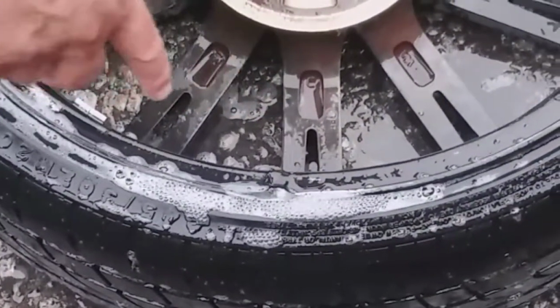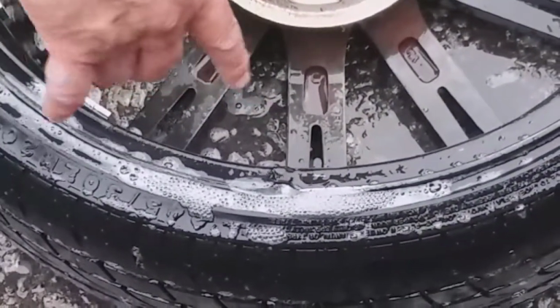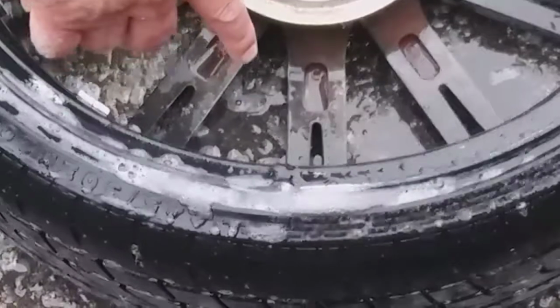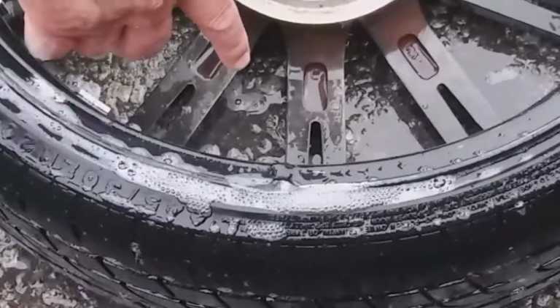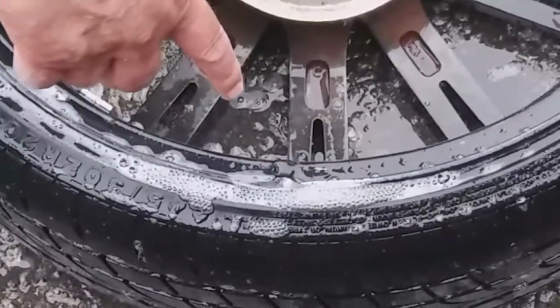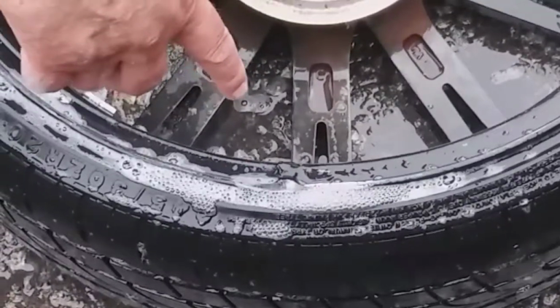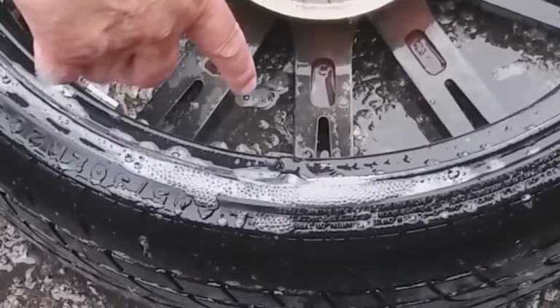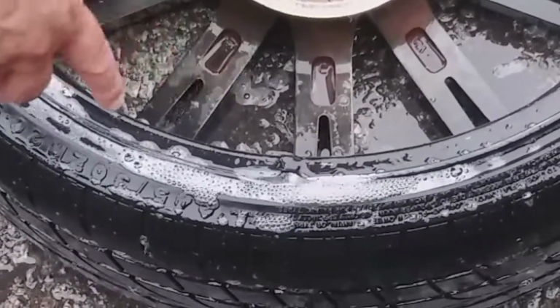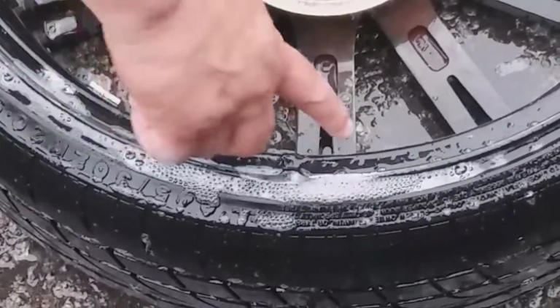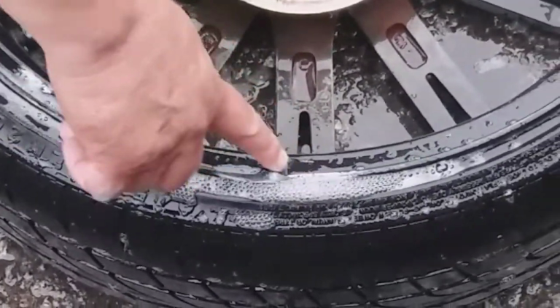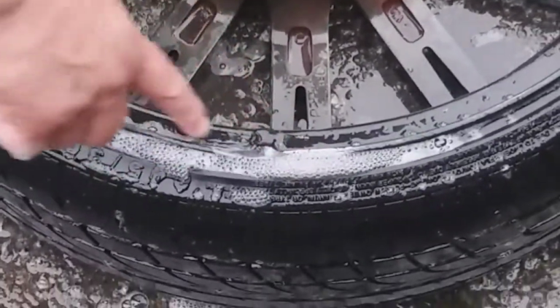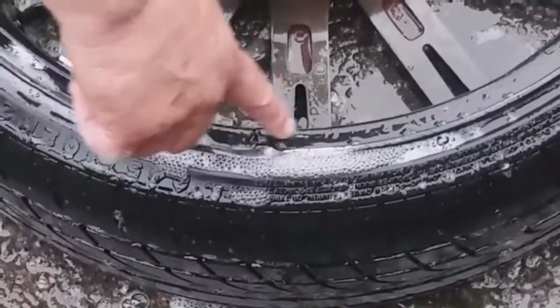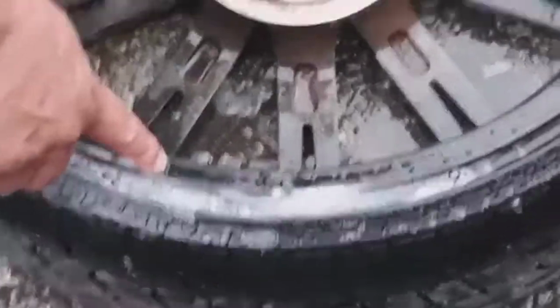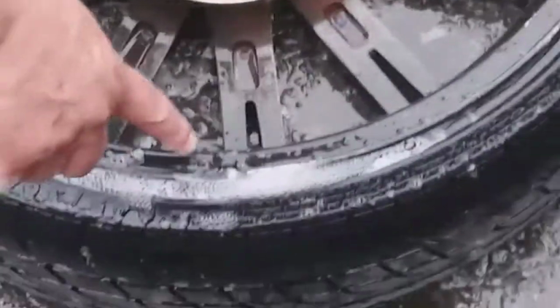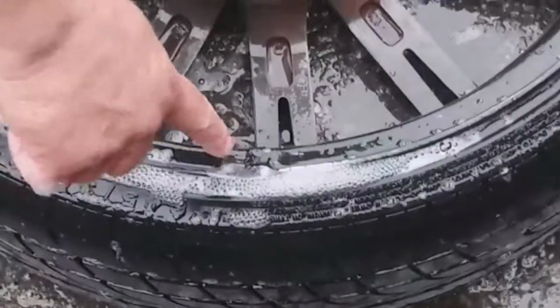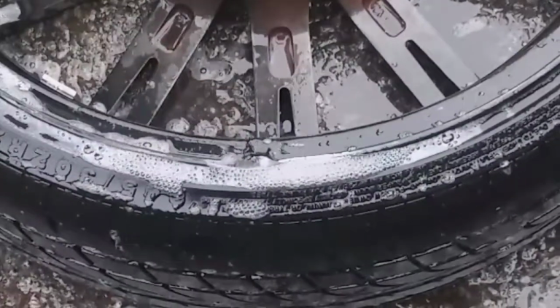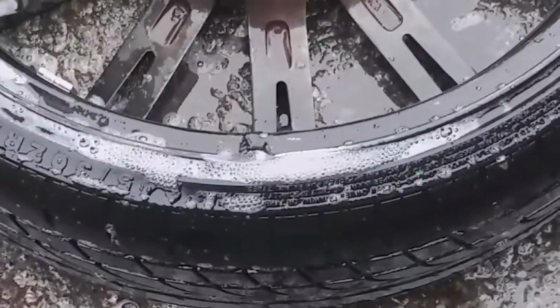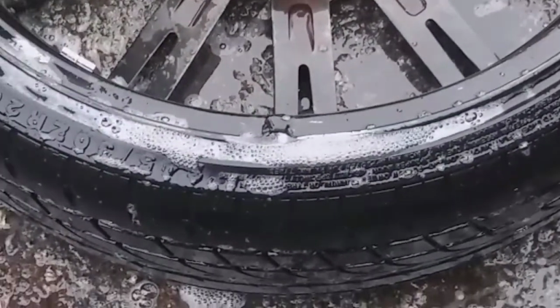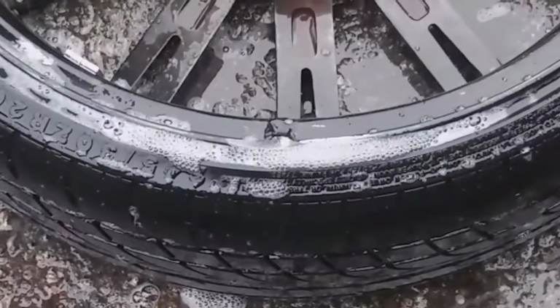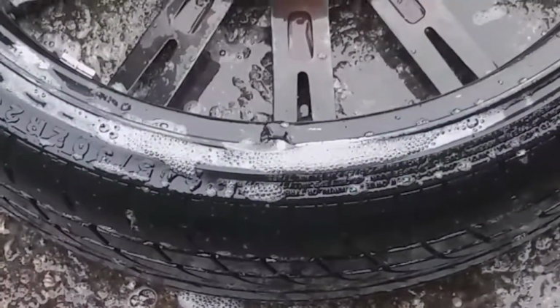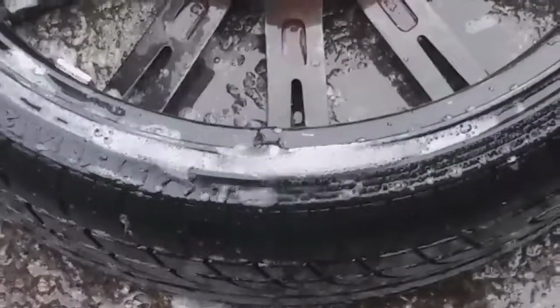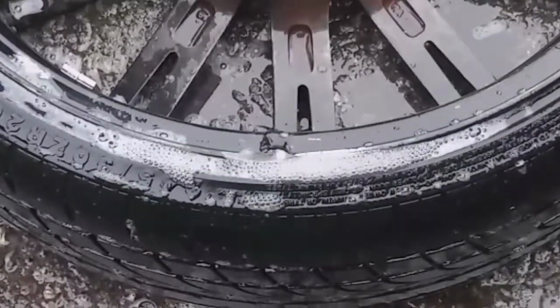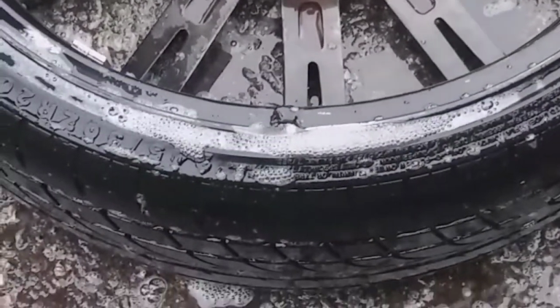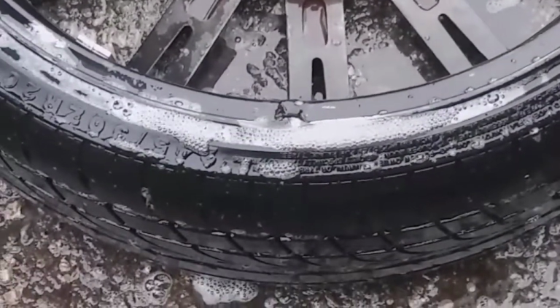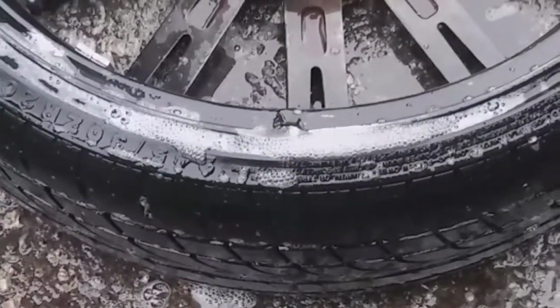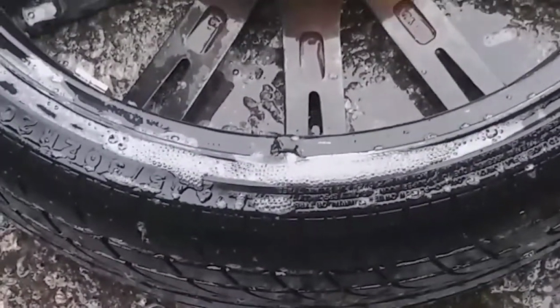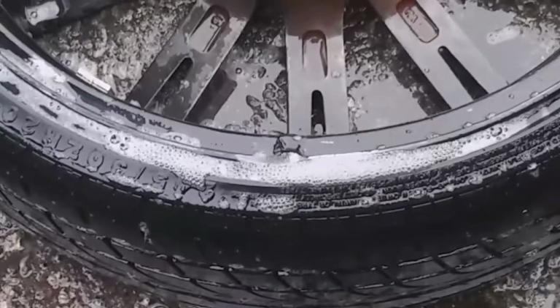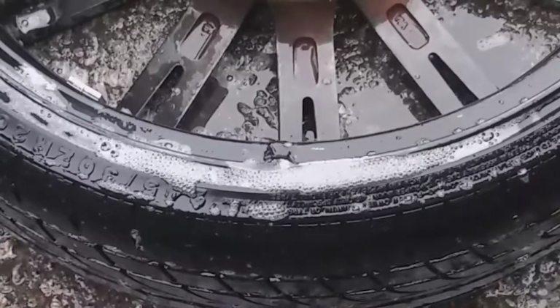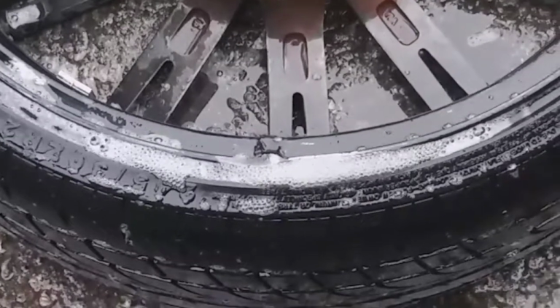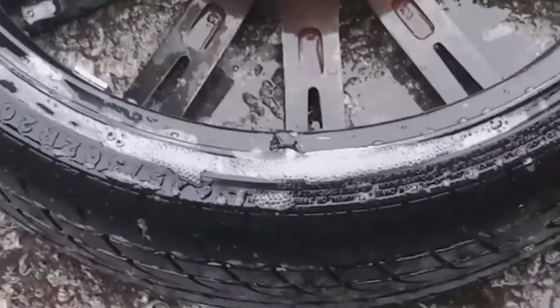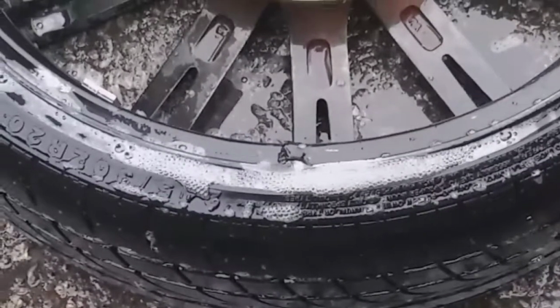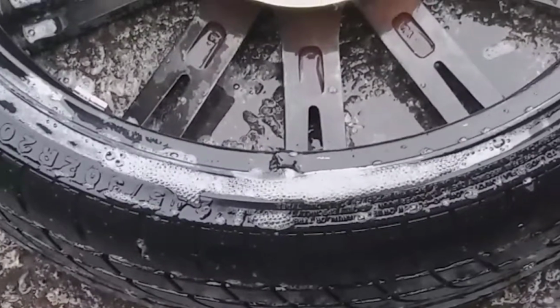This tire loses about four pounds a day, and we can see right here that this wheel has been welded. The welding has some kind of failure to it. We'll take it in and get it re-welded, and that should solve the problem.